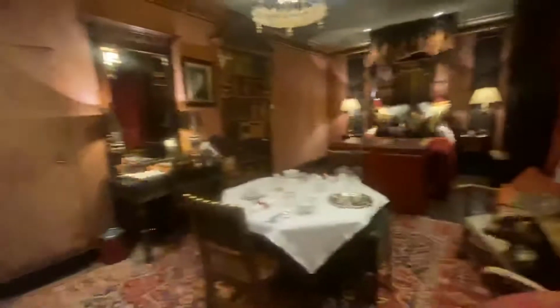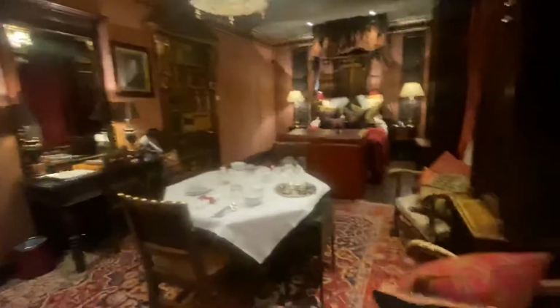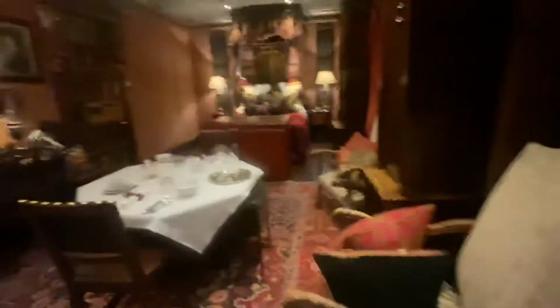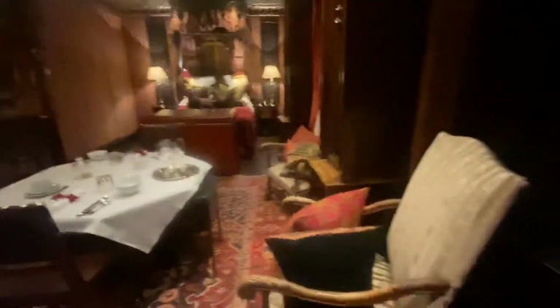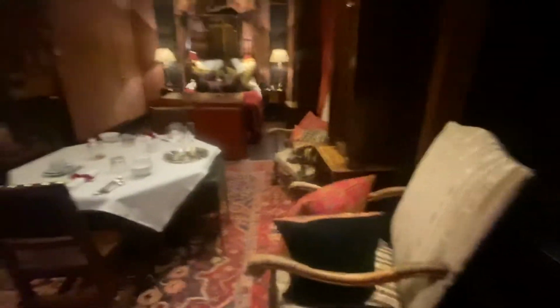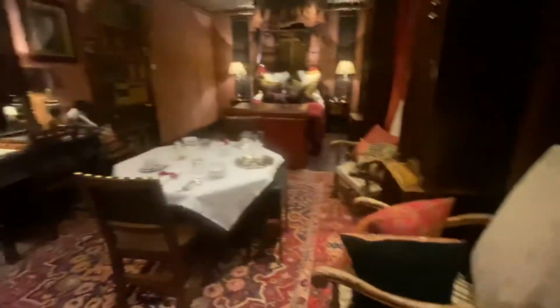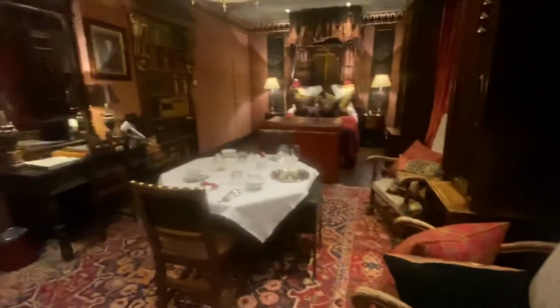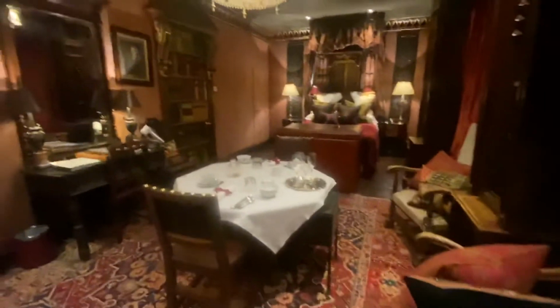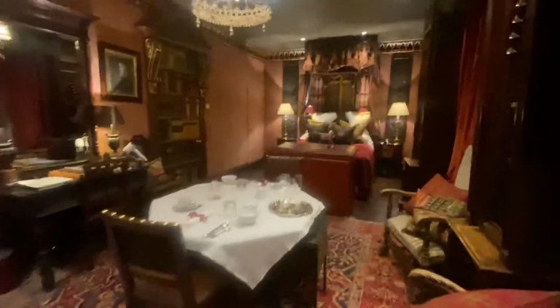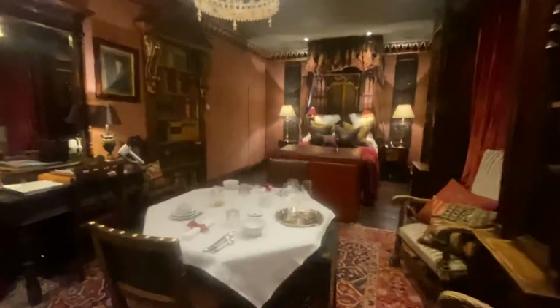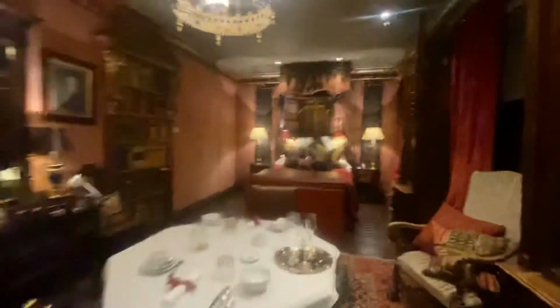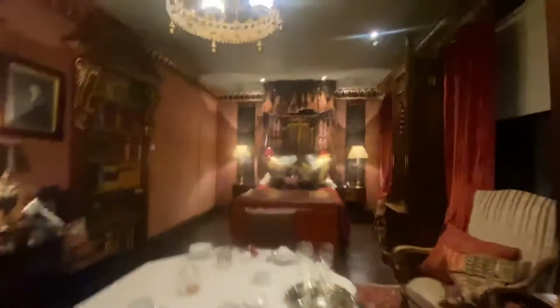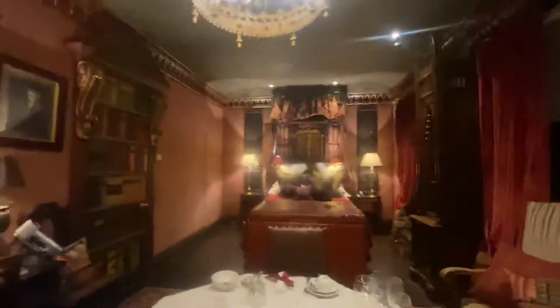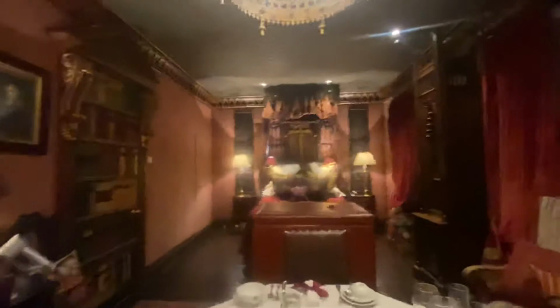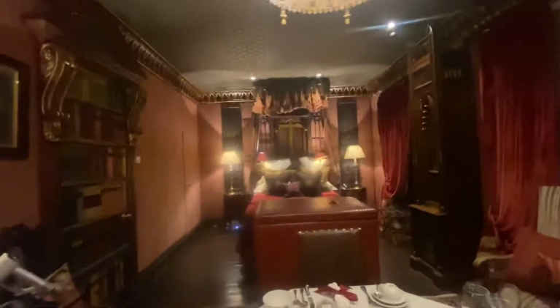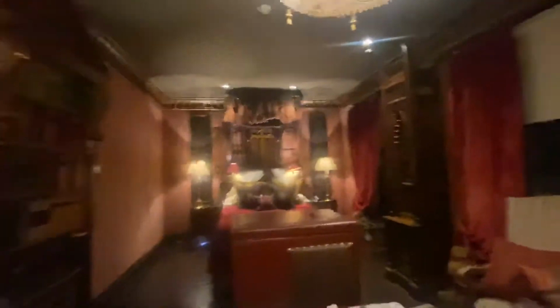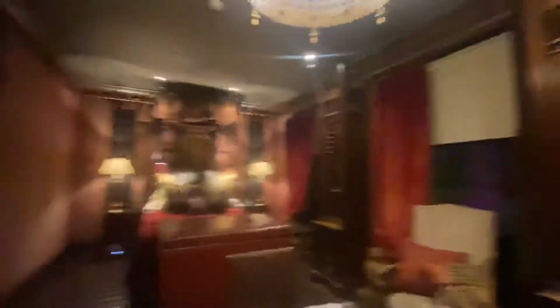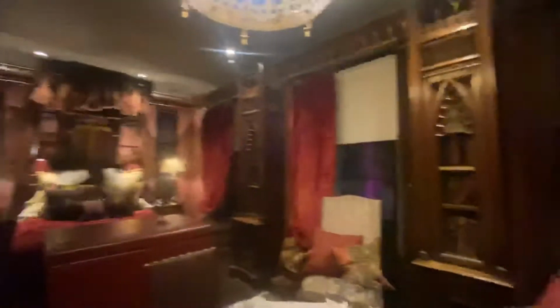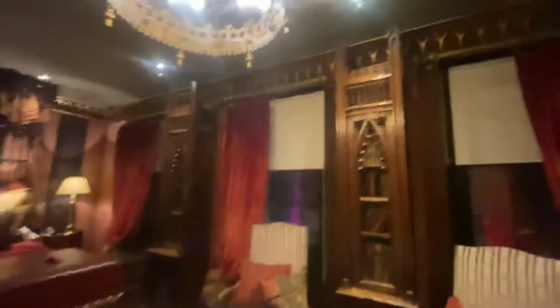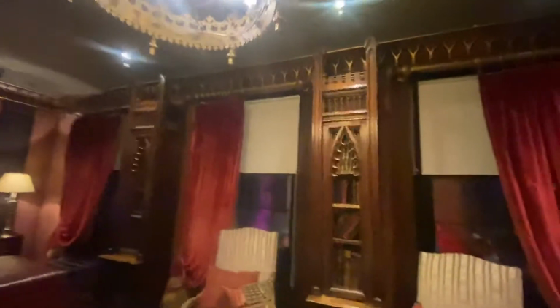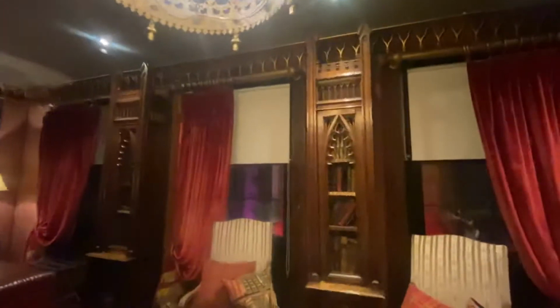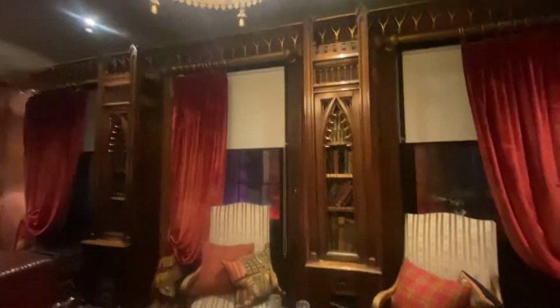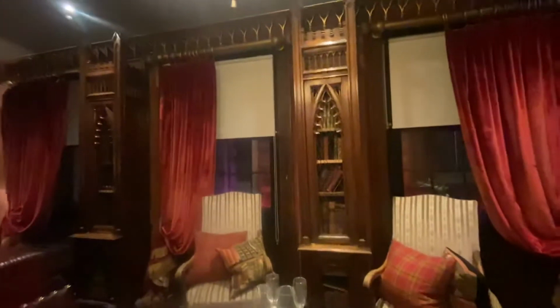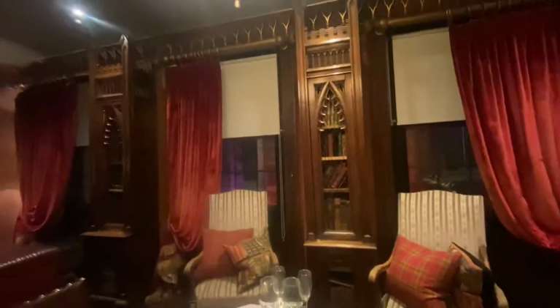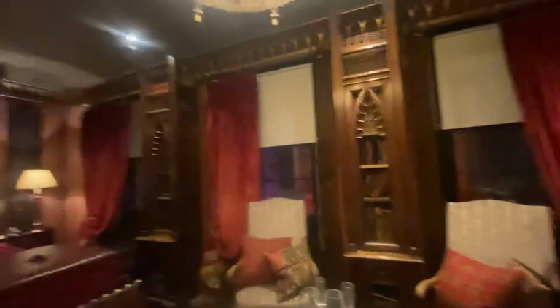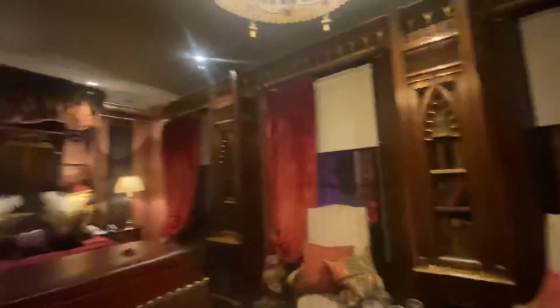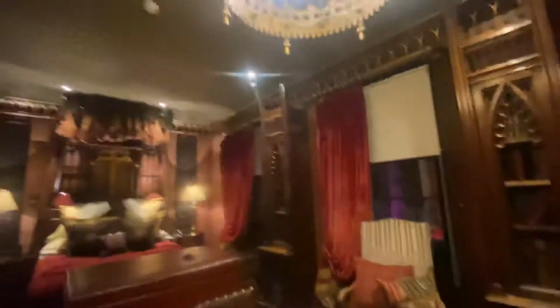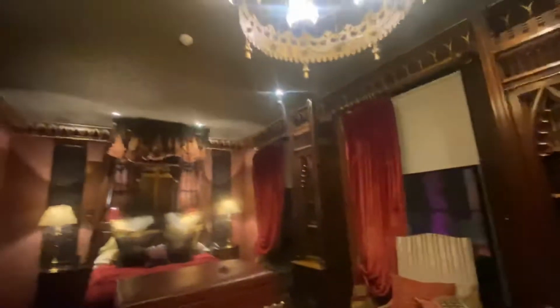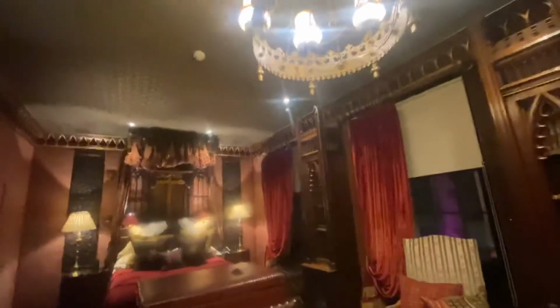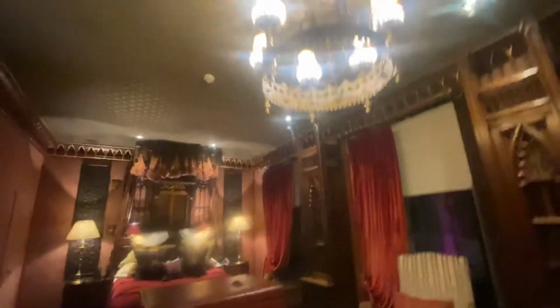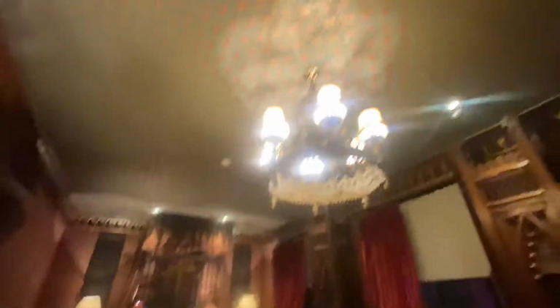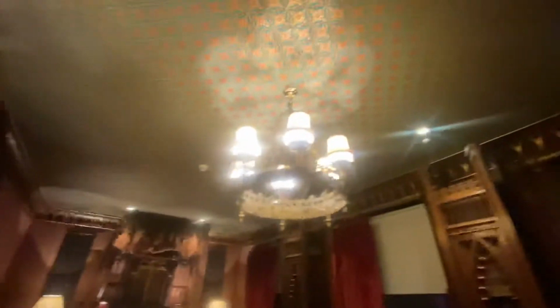And then looking back this way — again chairs, my little table, my bed, and these really pretty bookcases. And then this is the chandelier.